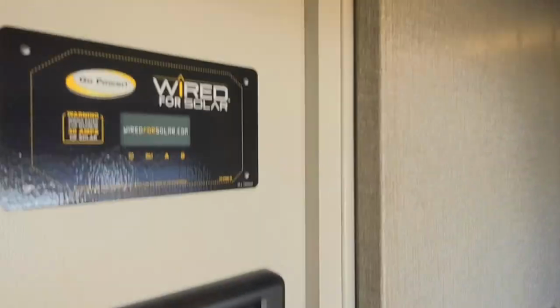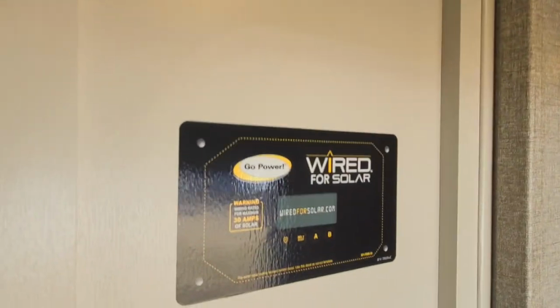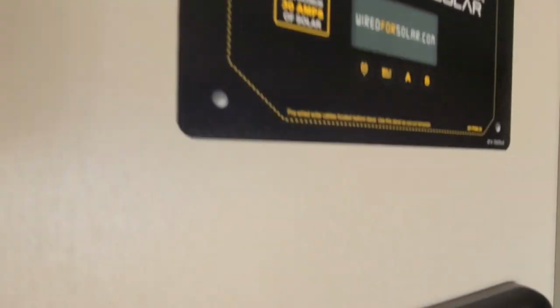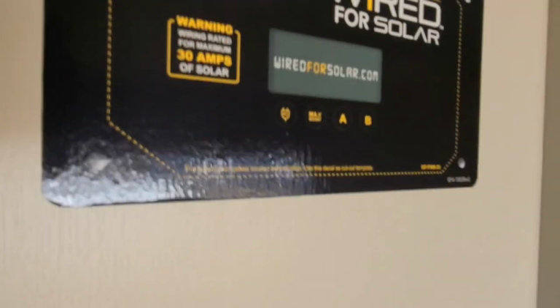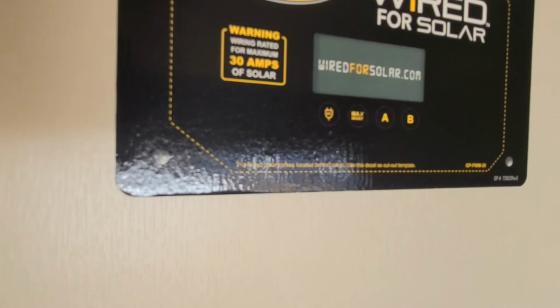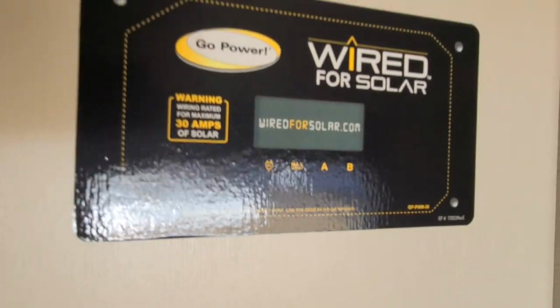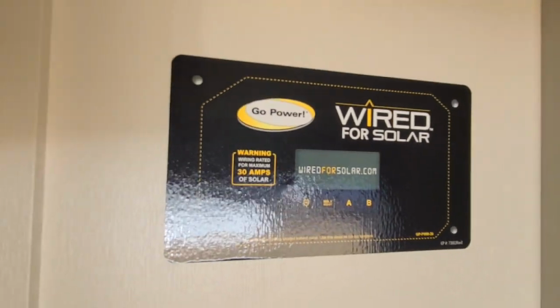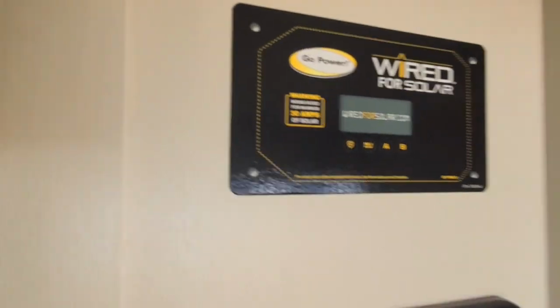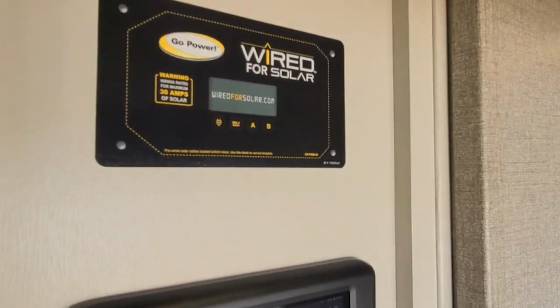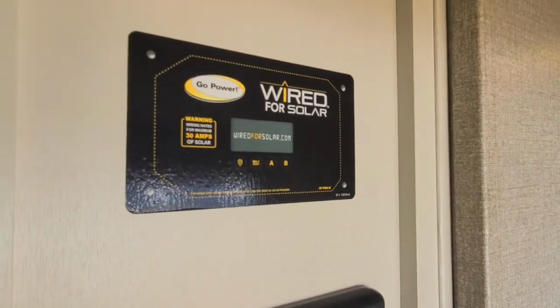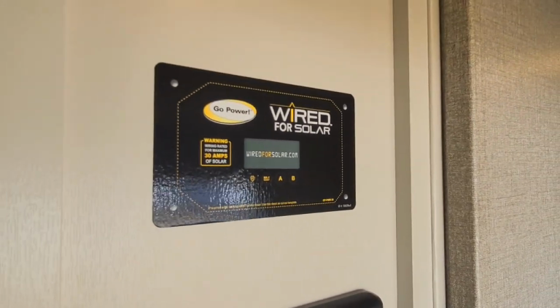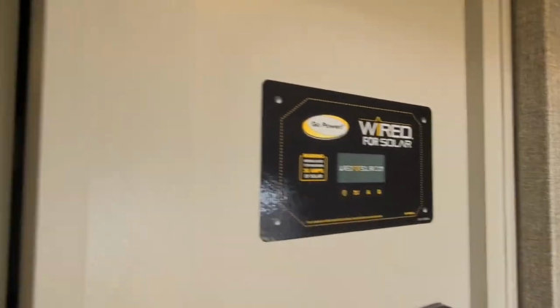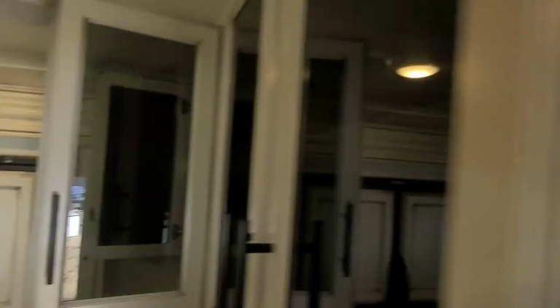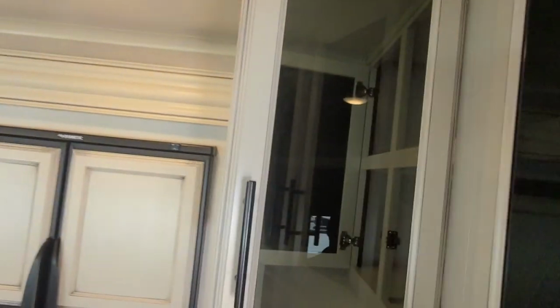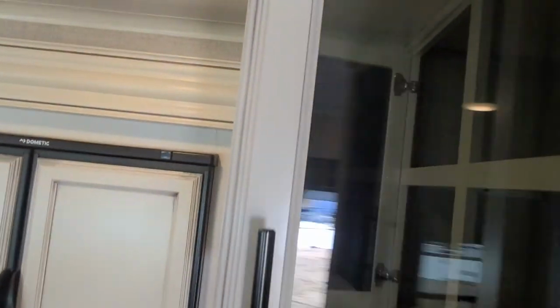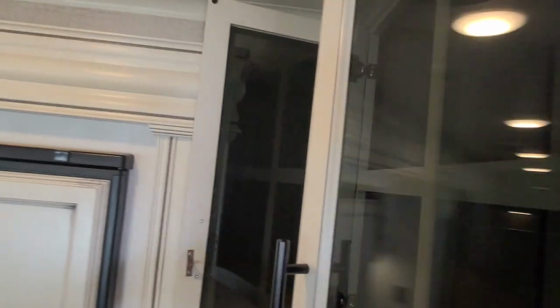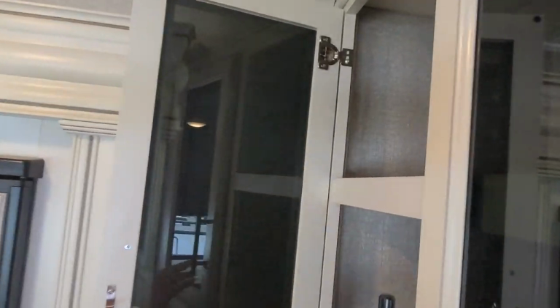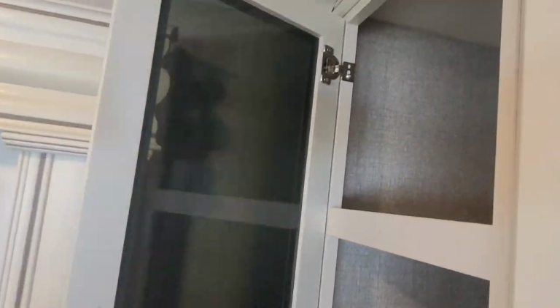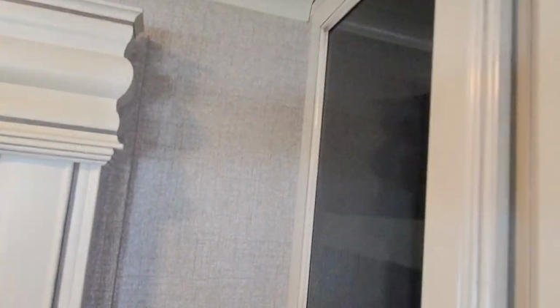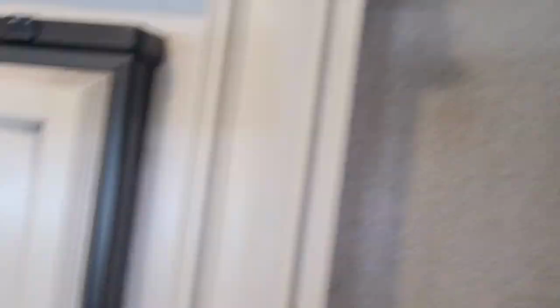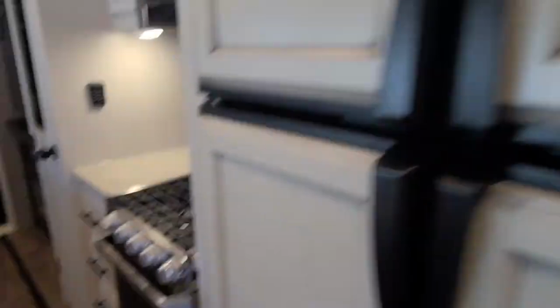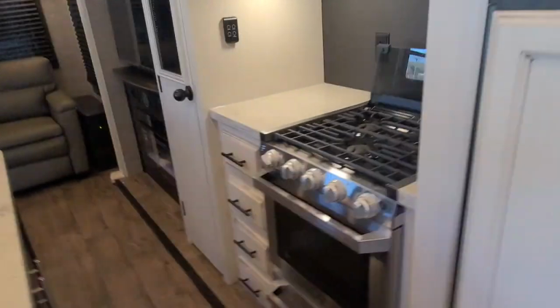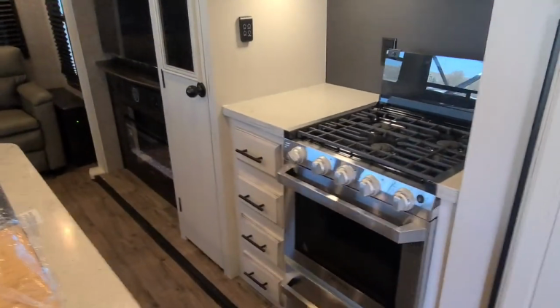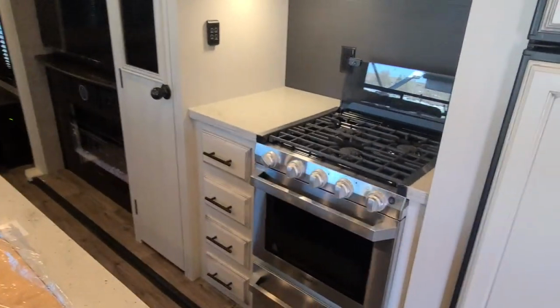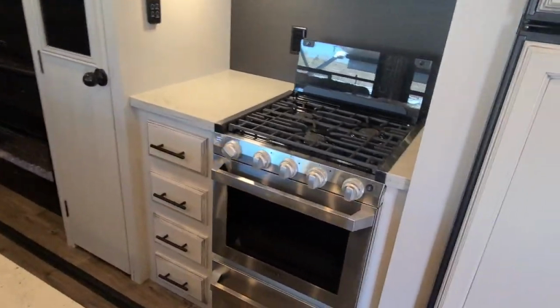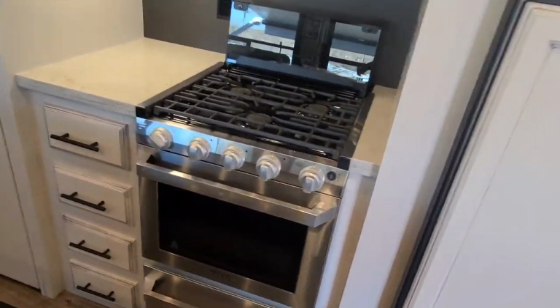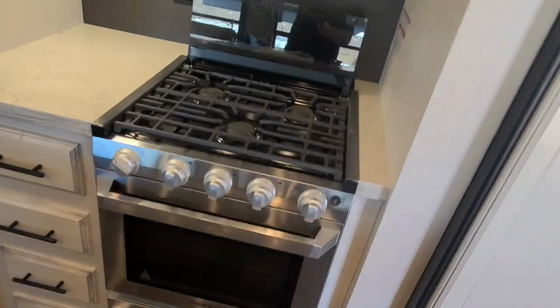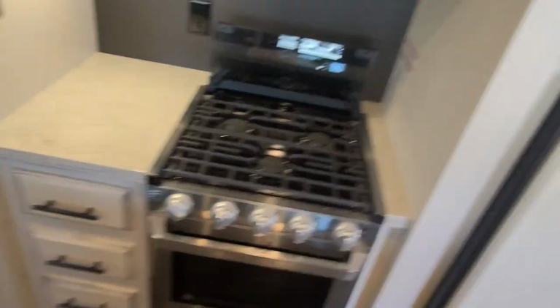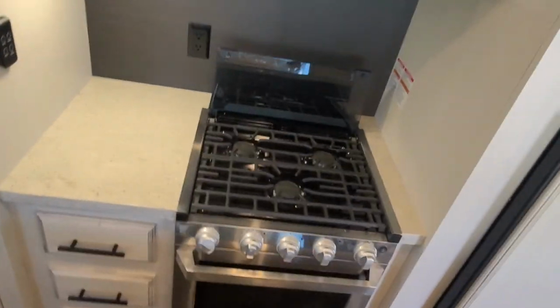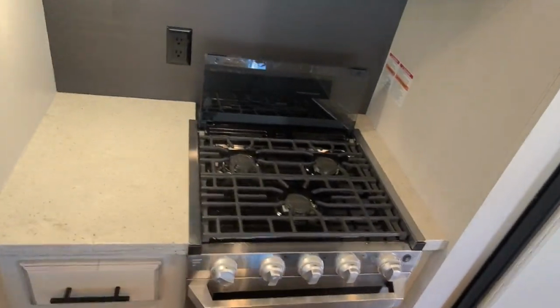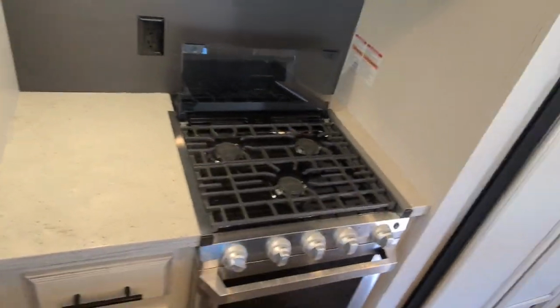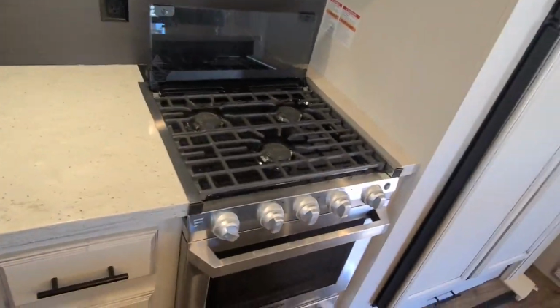It is wired for solar all the way to the roof, so if you want to operate on solar you can do that. You do have the Theron three-burner stove top with the glass shield on the back that folds over to keep it nice and neat.